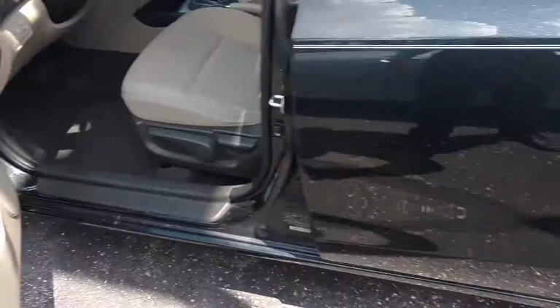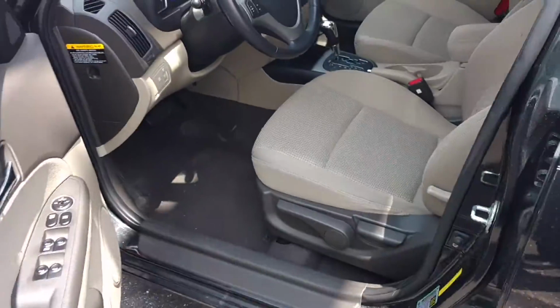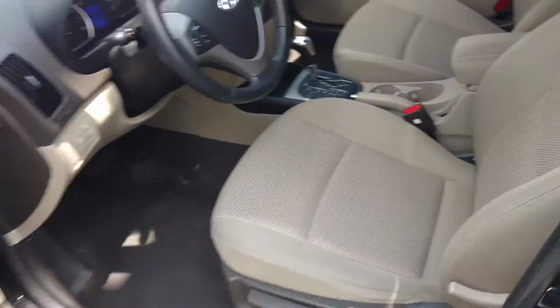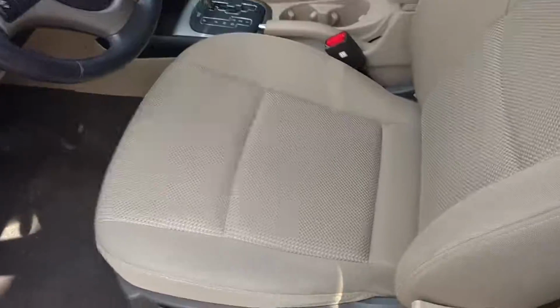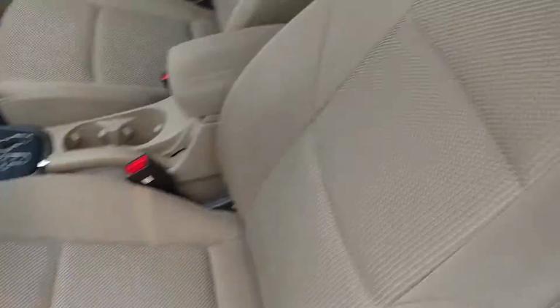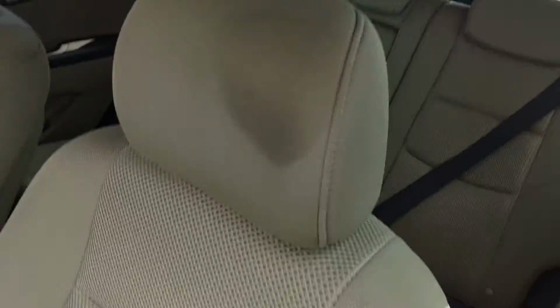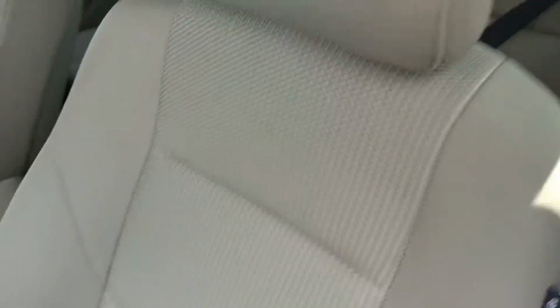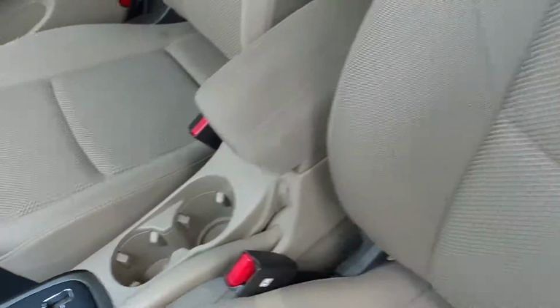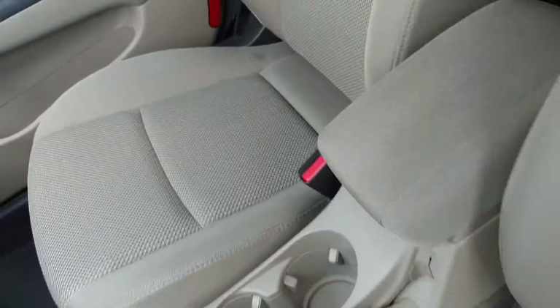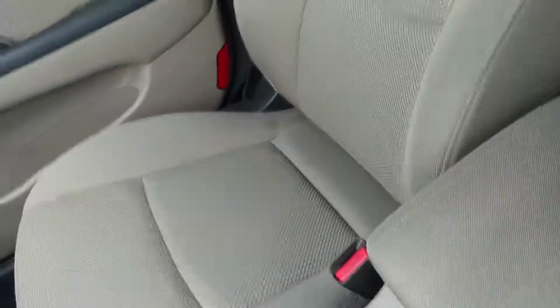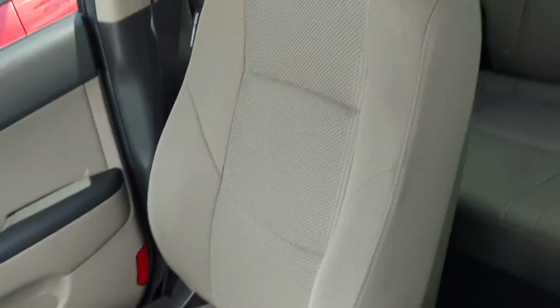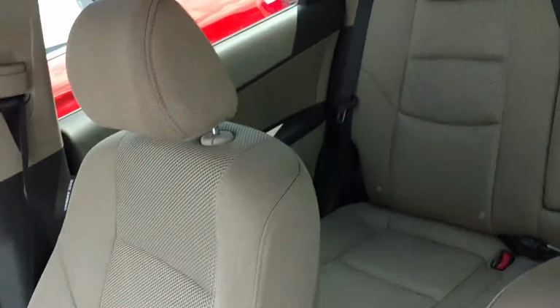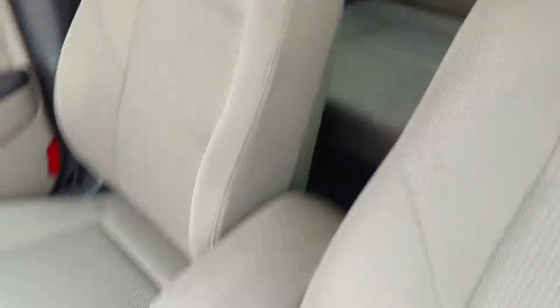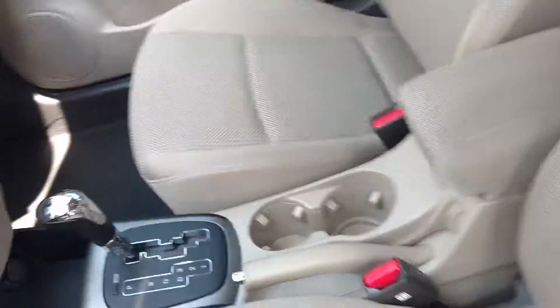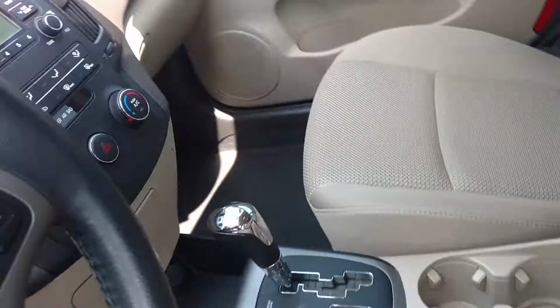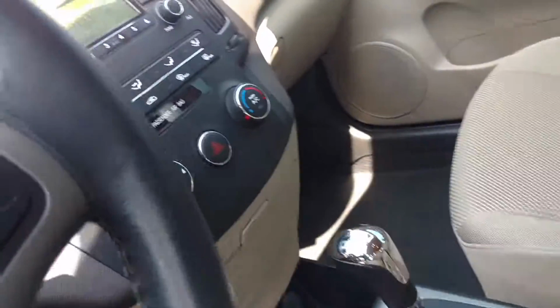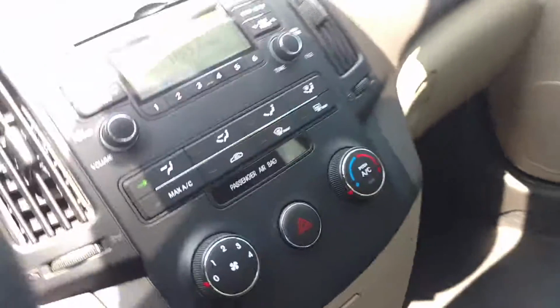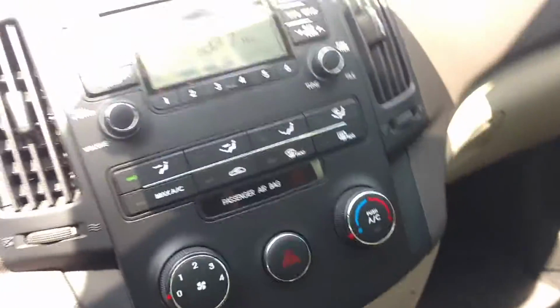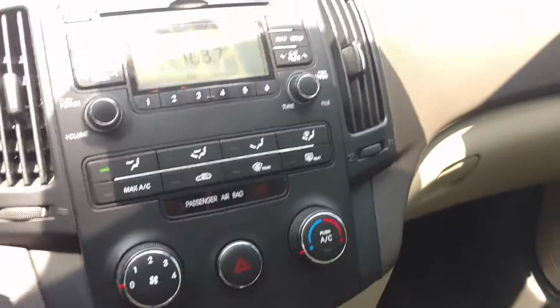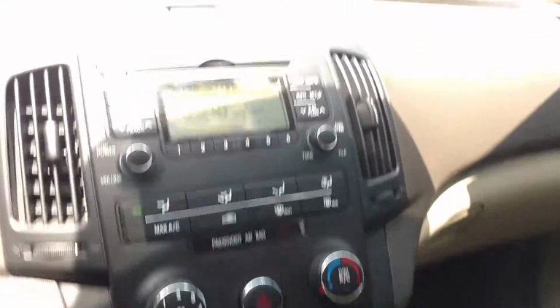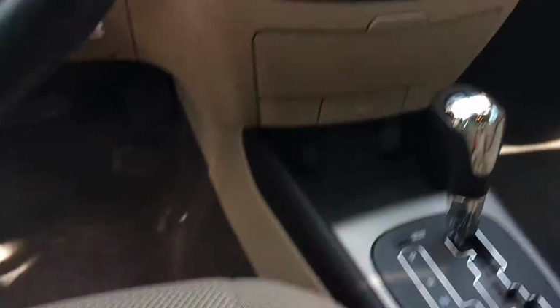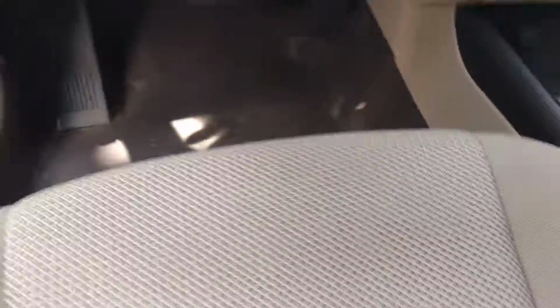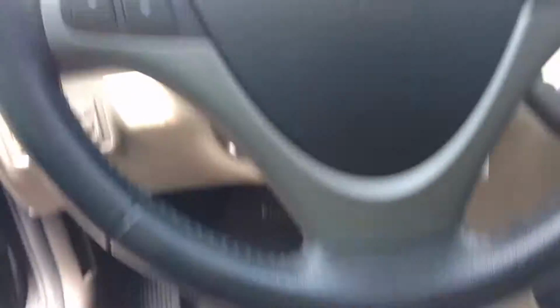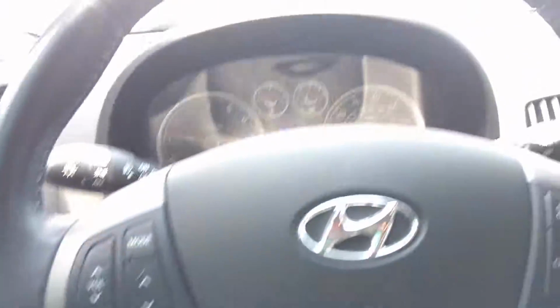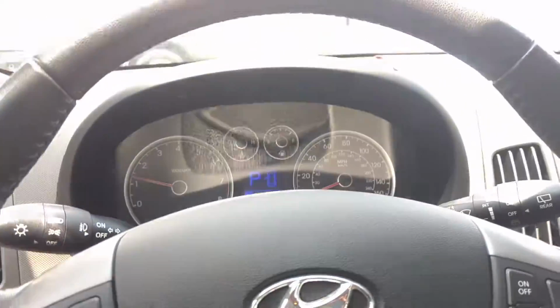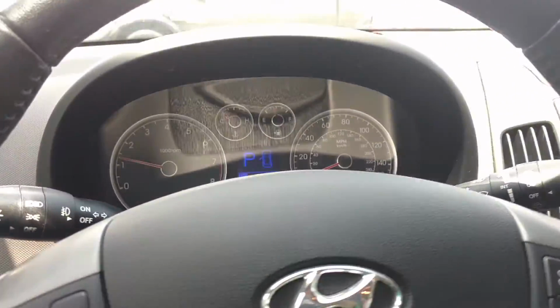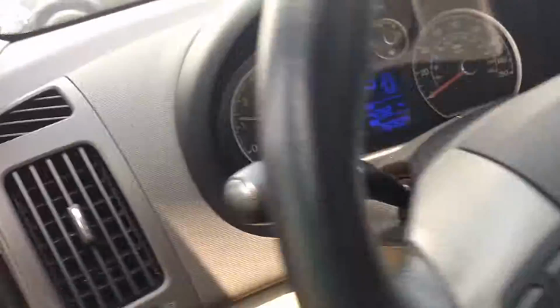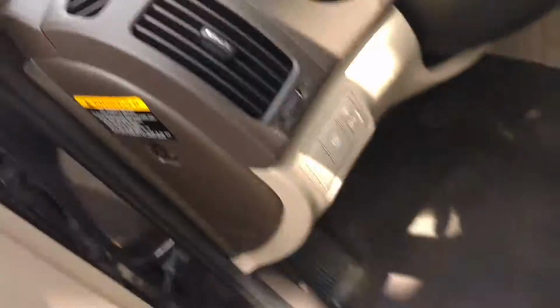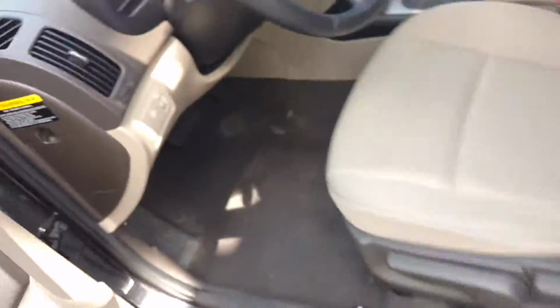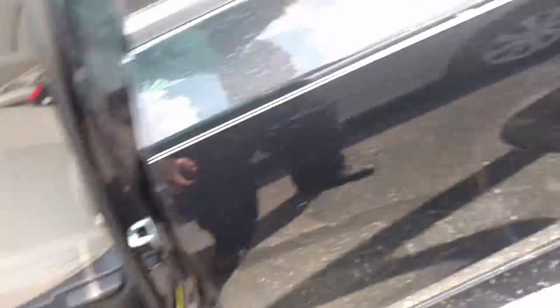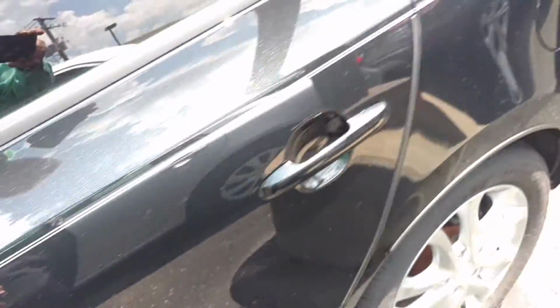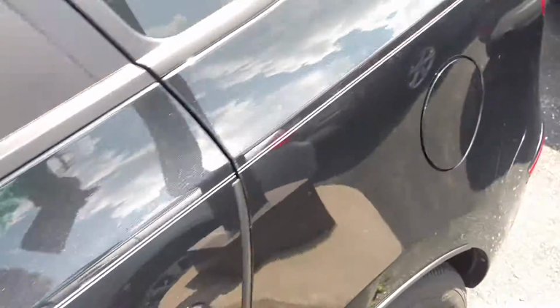Absolutely gorgeous on the inside and the outside. The seats are in perfect condition, both the back seat and the front seat. I just wanted to make a quick video here for you so you can kind of get a better look at what's going on with the car and how it looks.